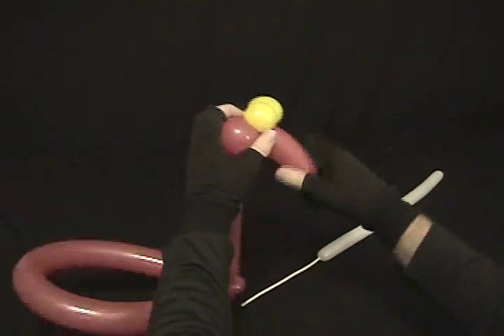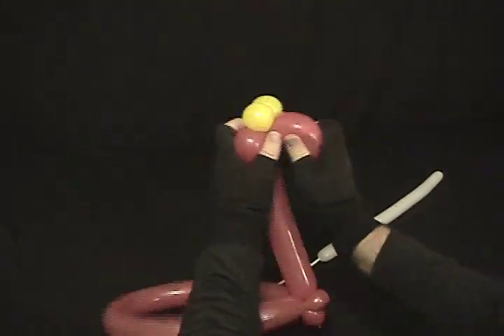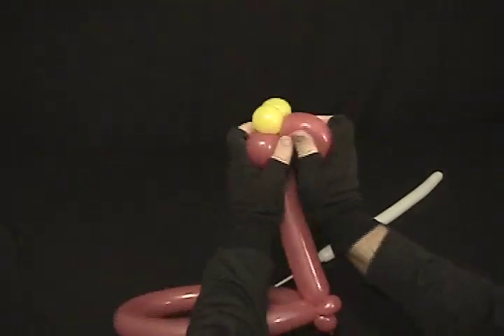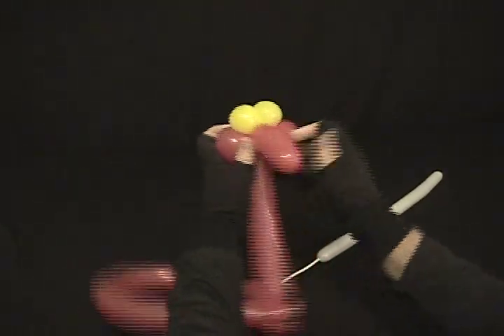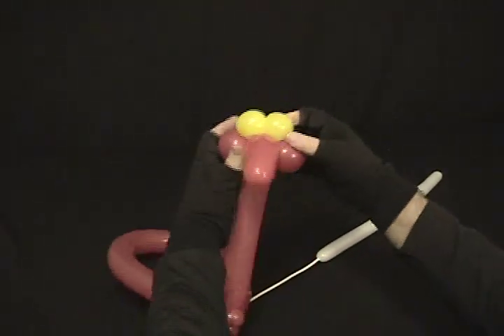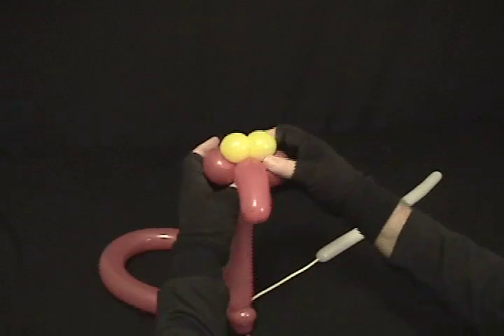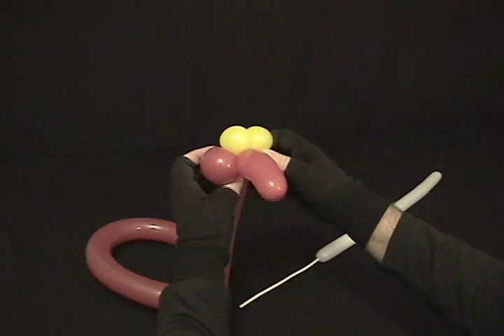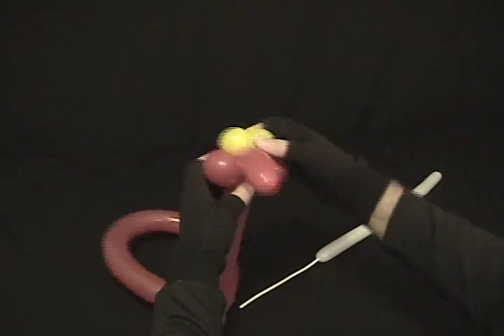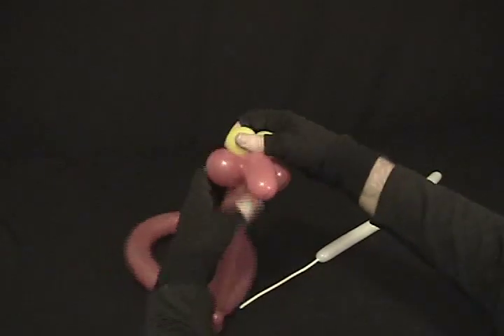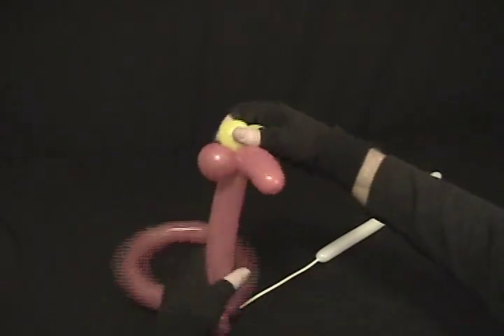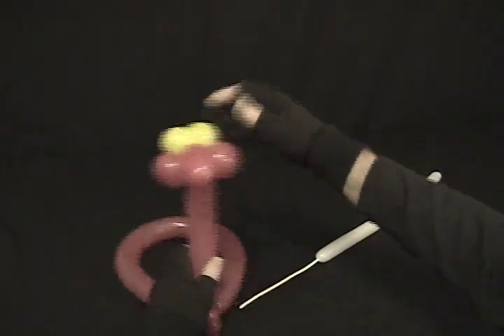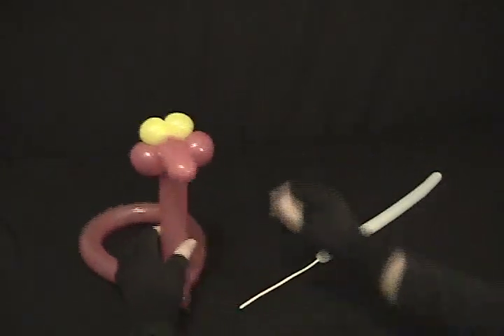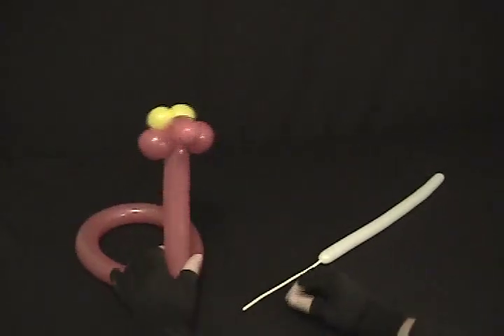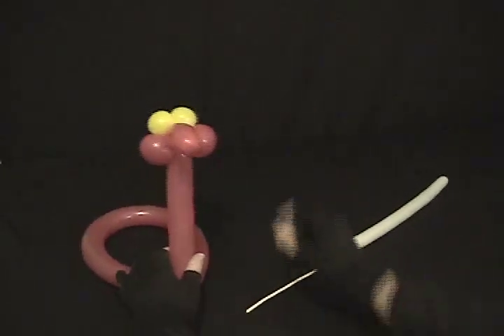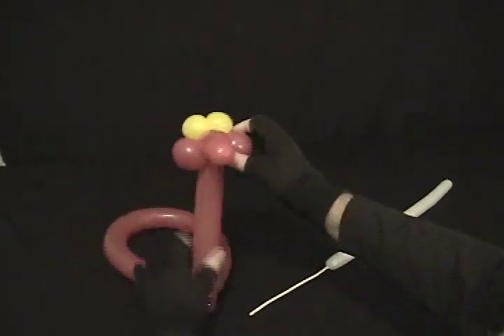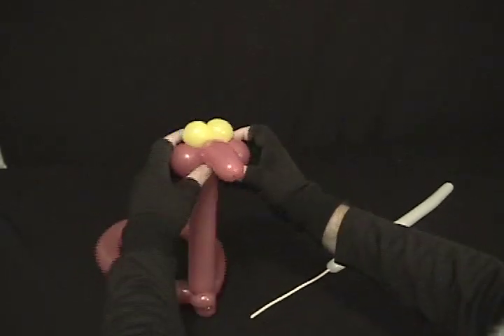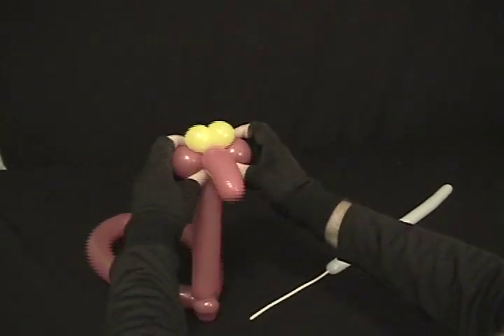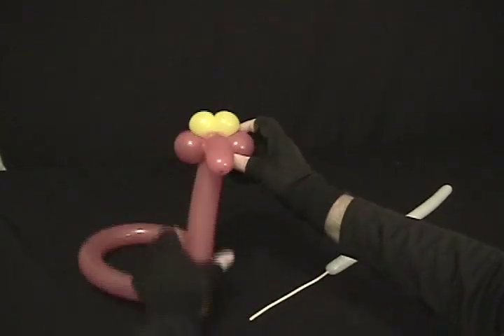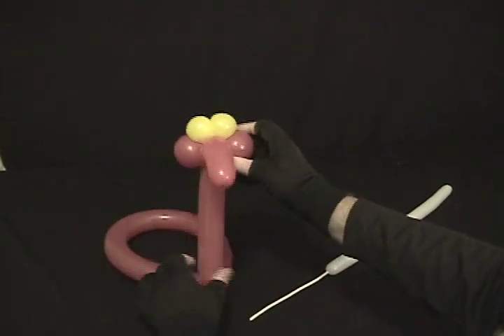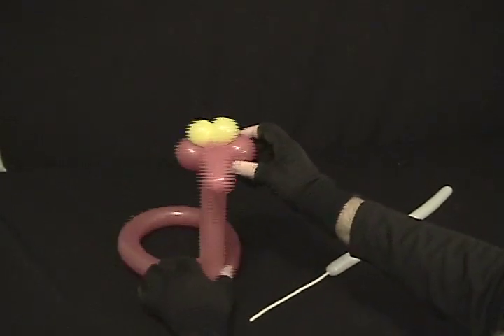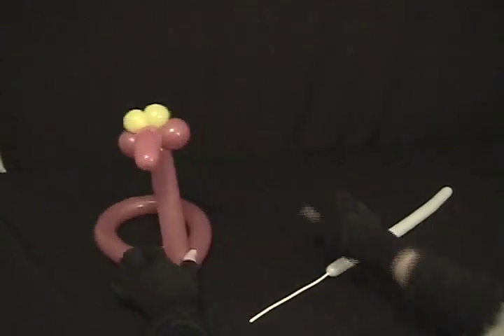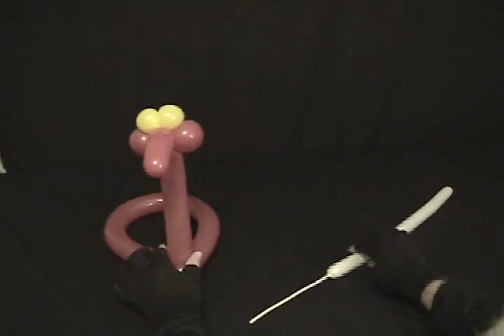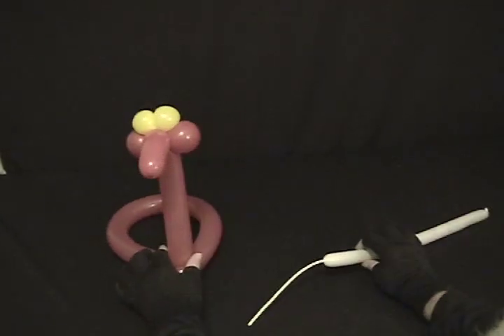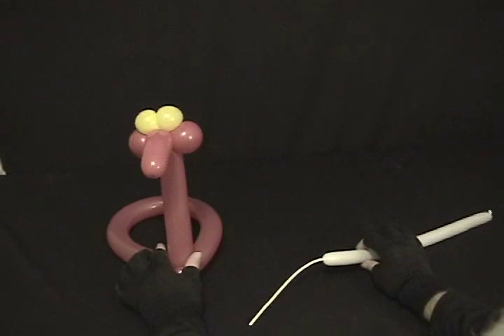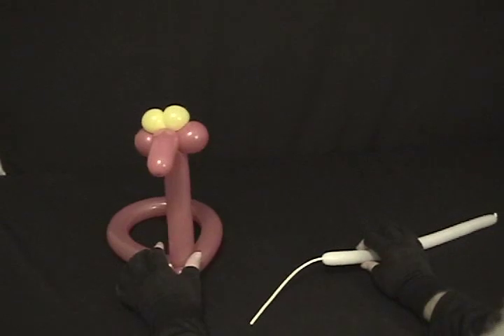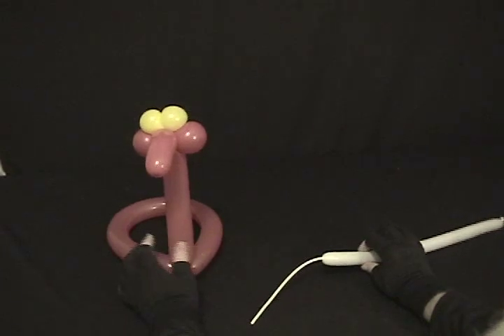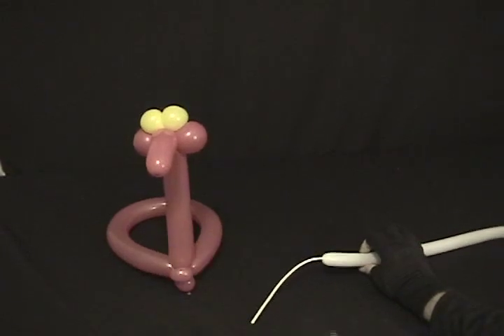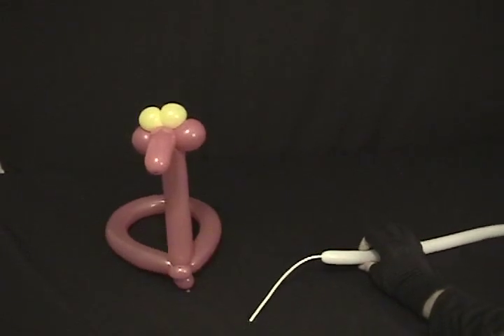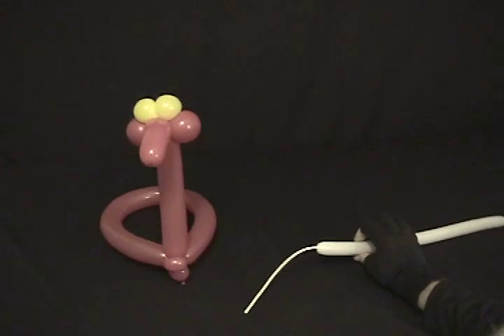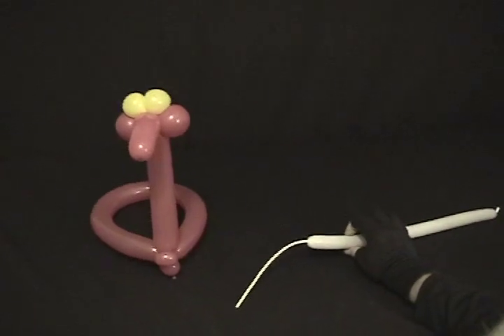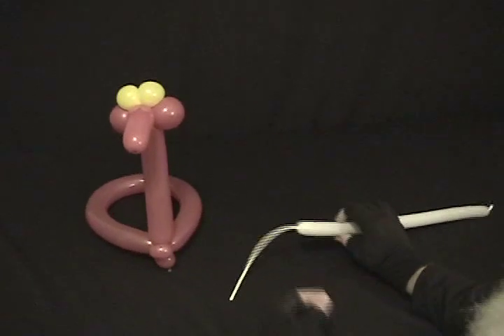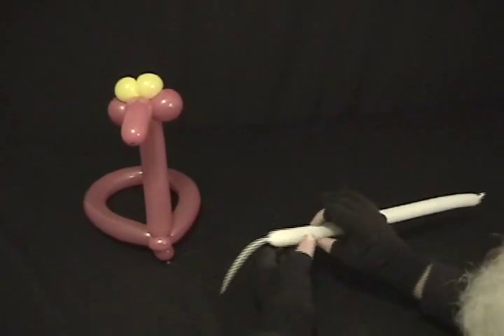I'll turn that so it kind of points down a little bit. There's the beginning of it, and now to make it really cute we're going to take this white and give it some fun little antennas.